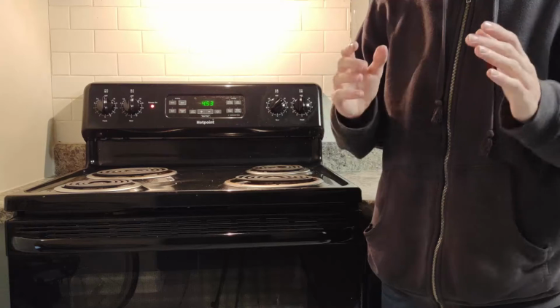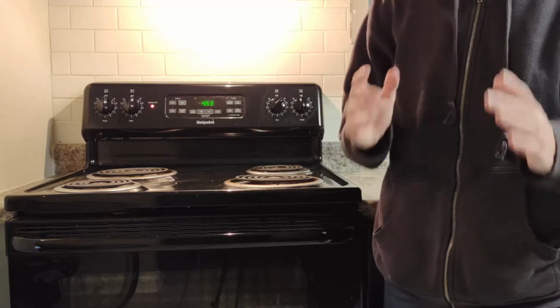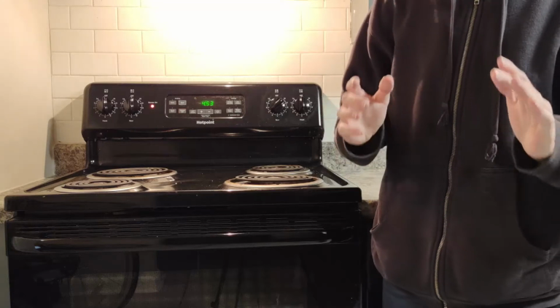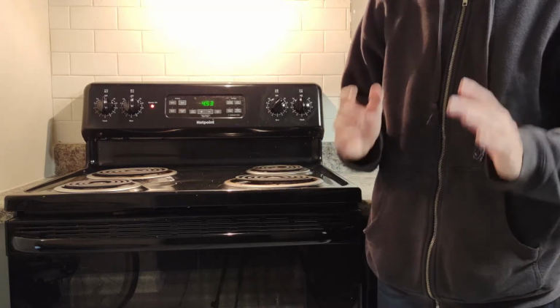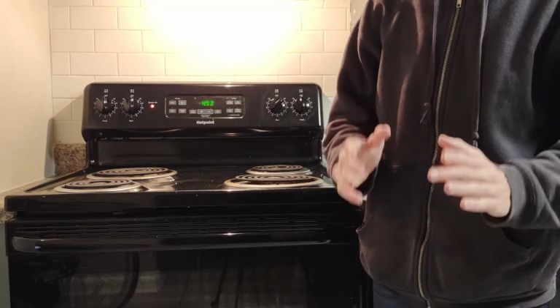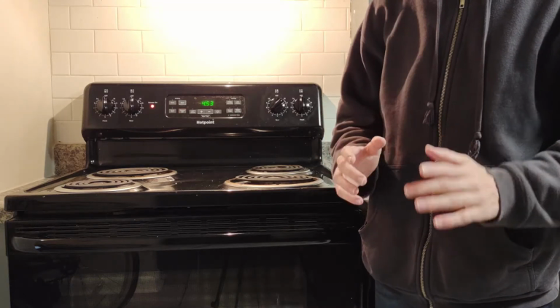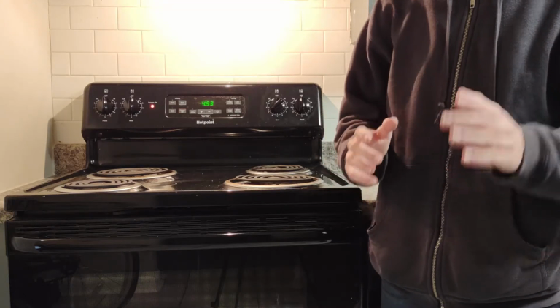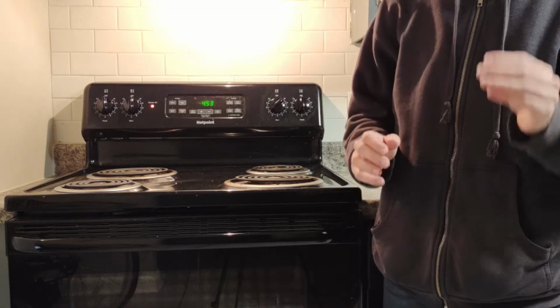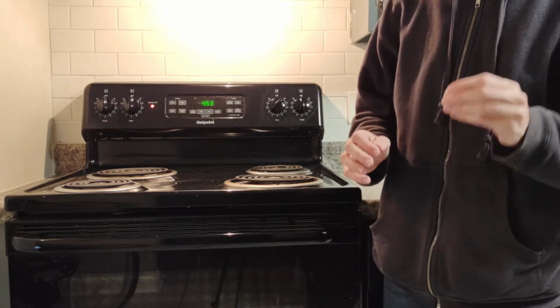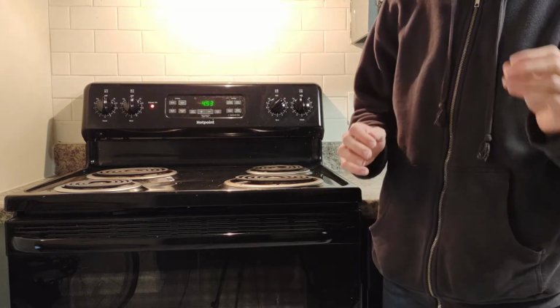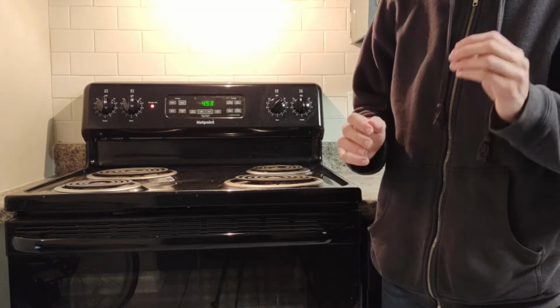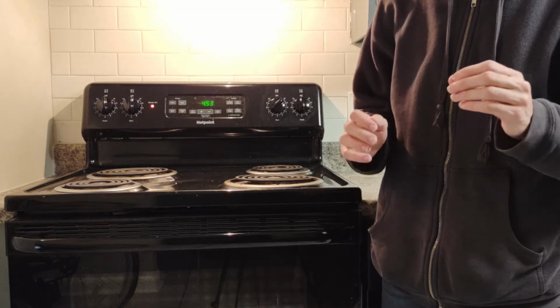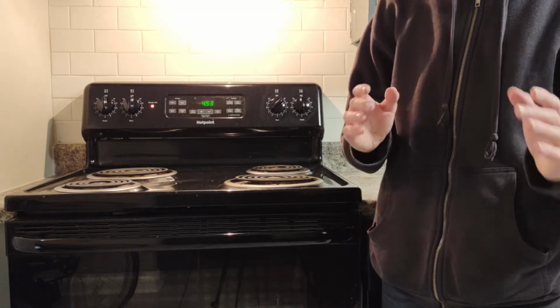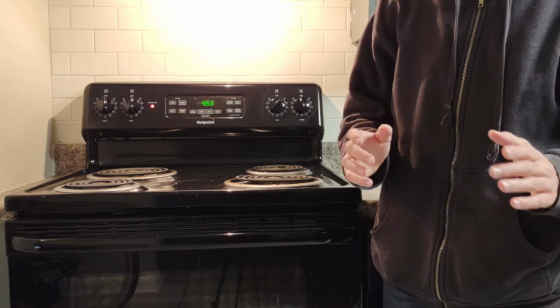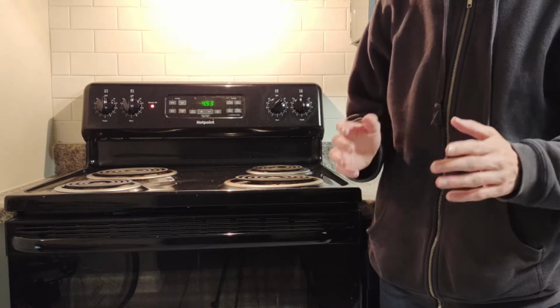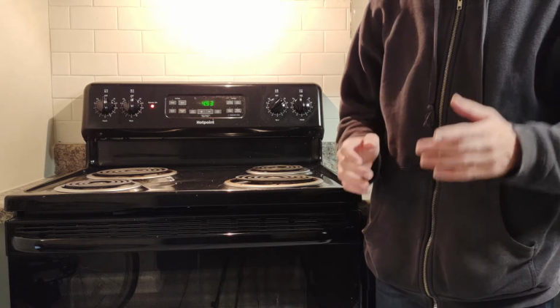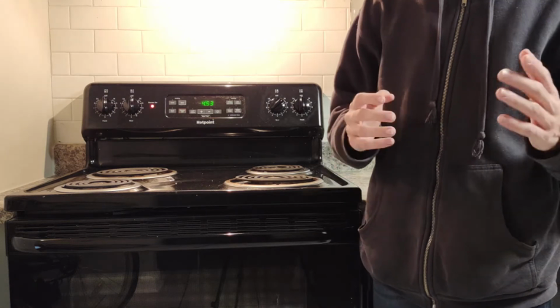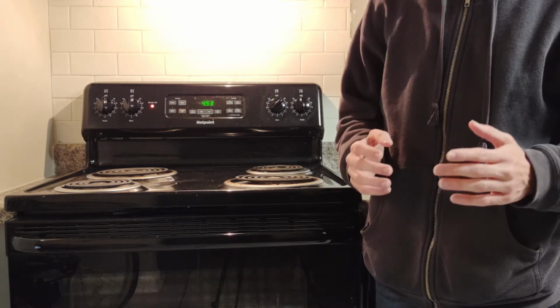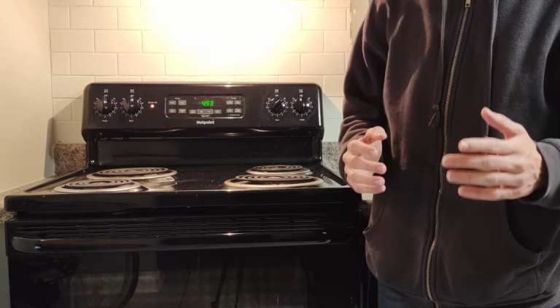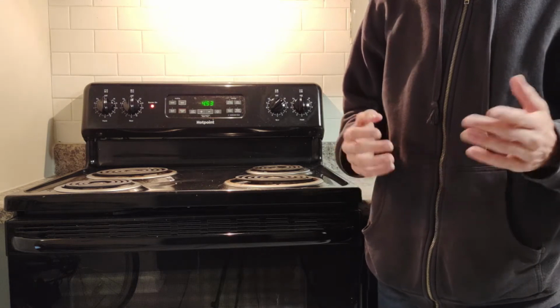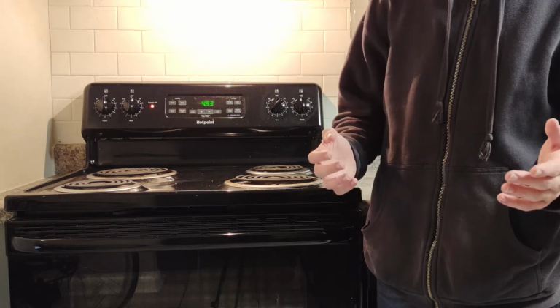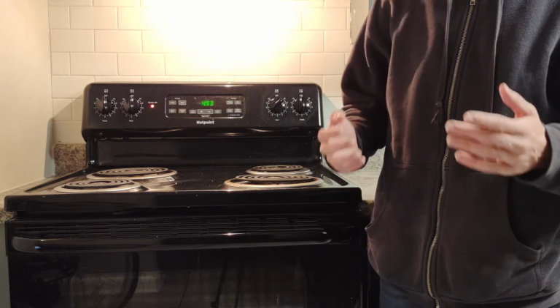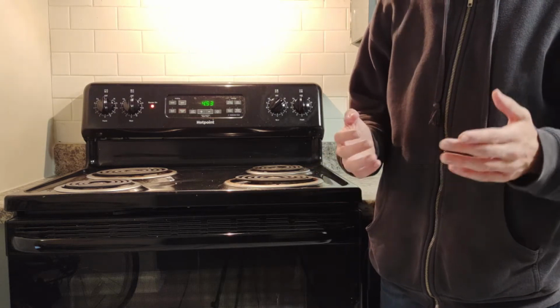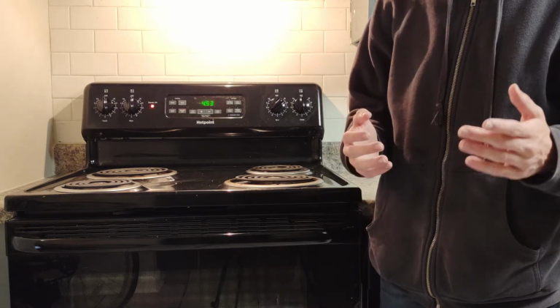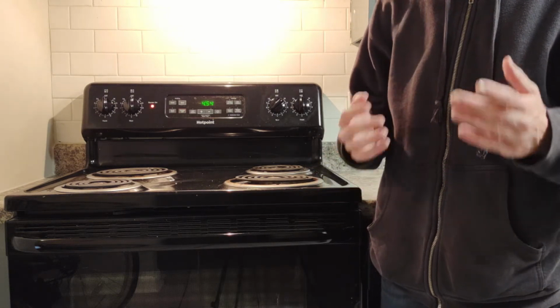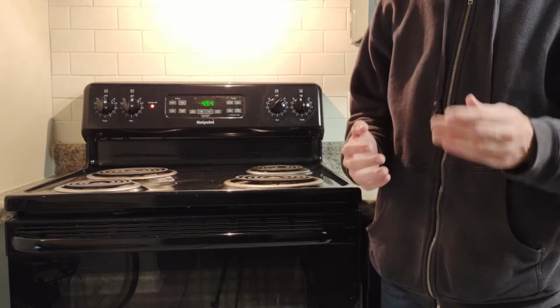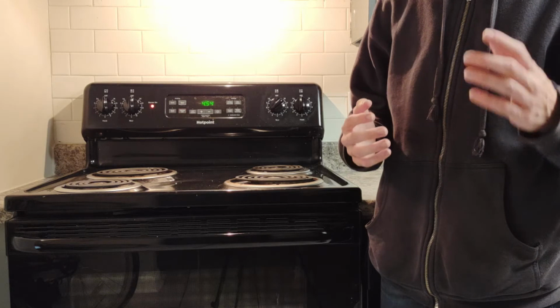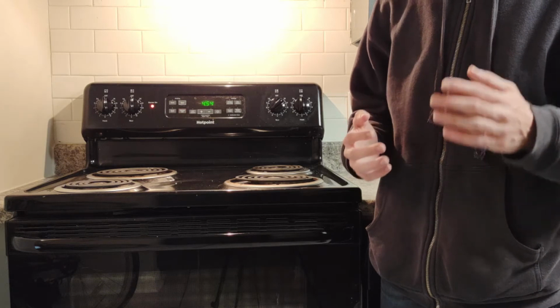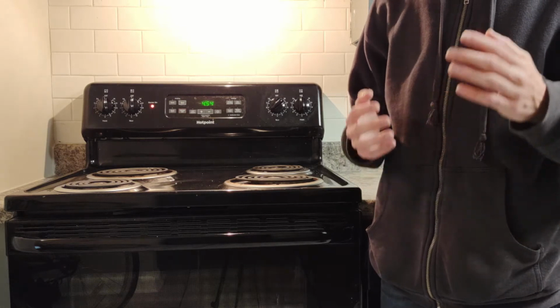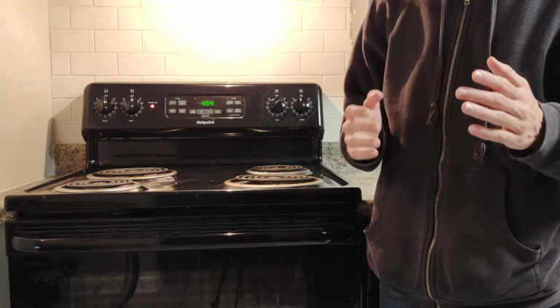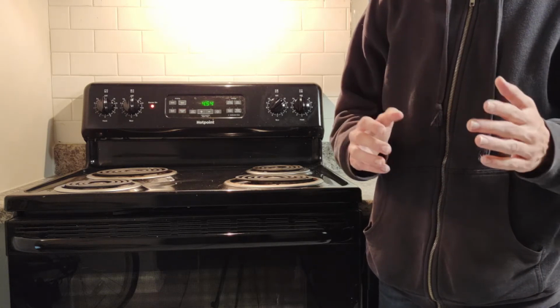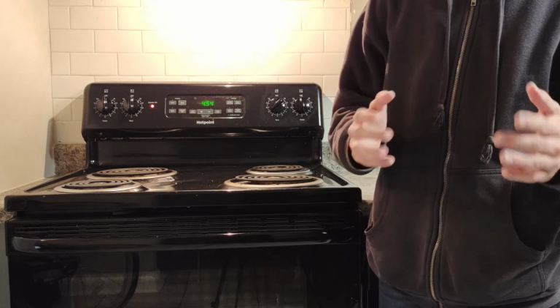Hot stoves can be very dangerous, and it's important to know how to interact with them correctly. Now, the main problem with these, of course, is the heat. So let's look at how we normally deal with heat.